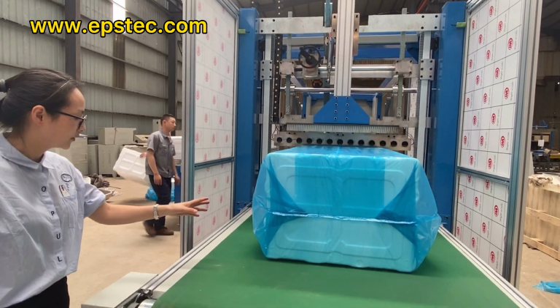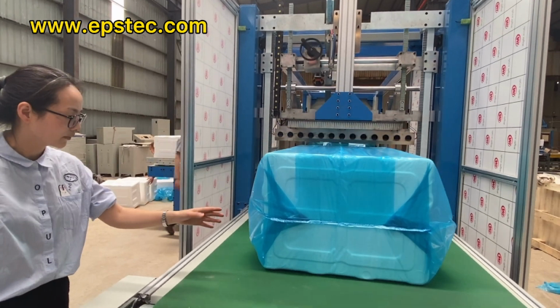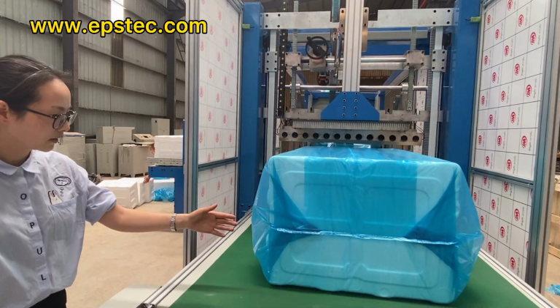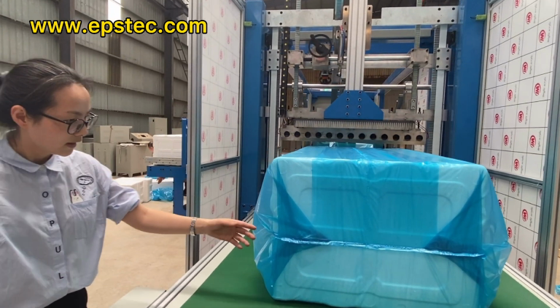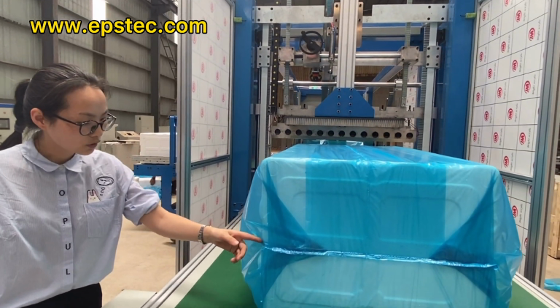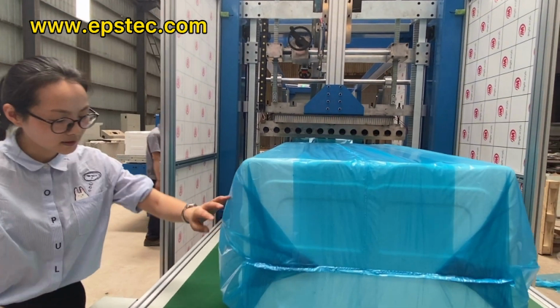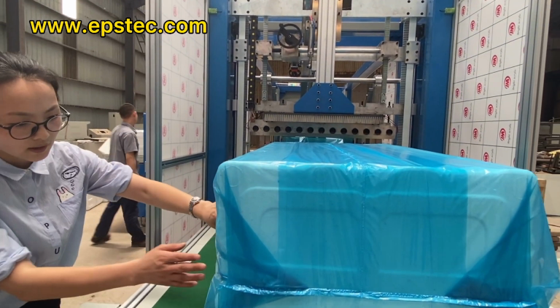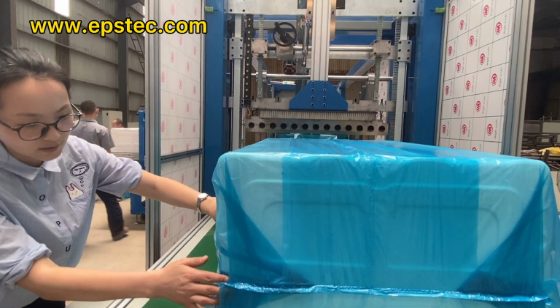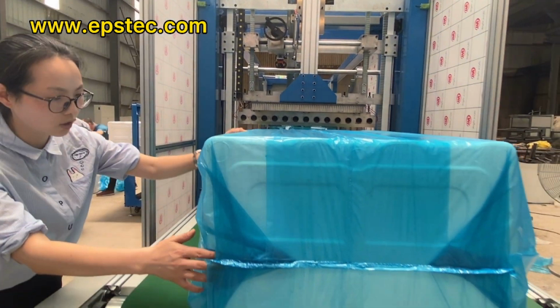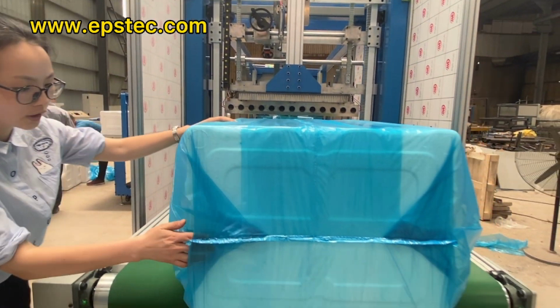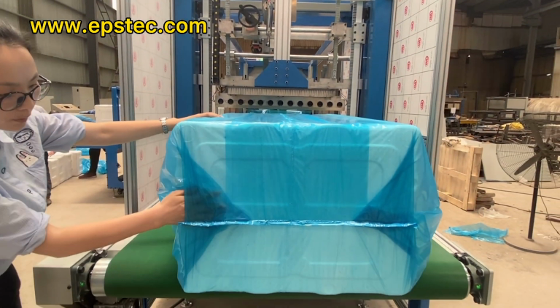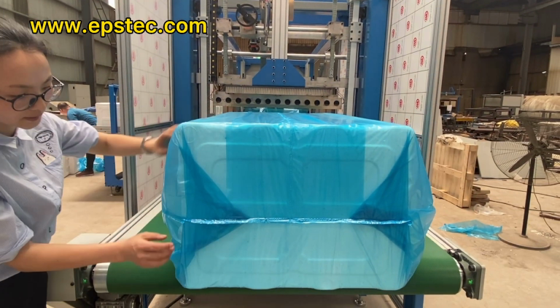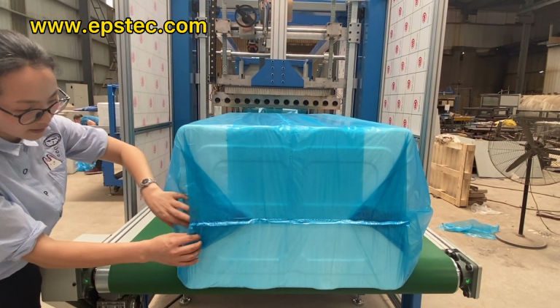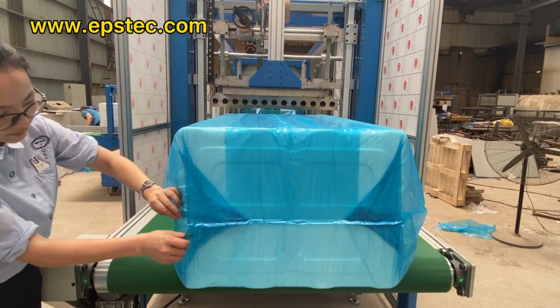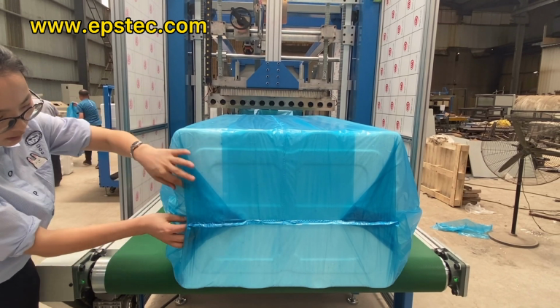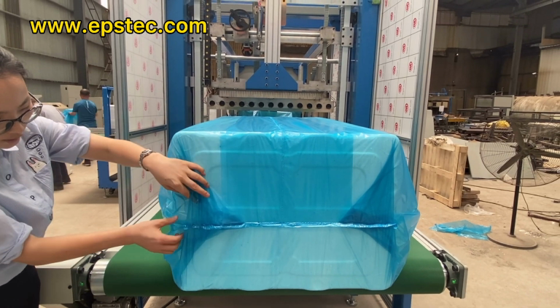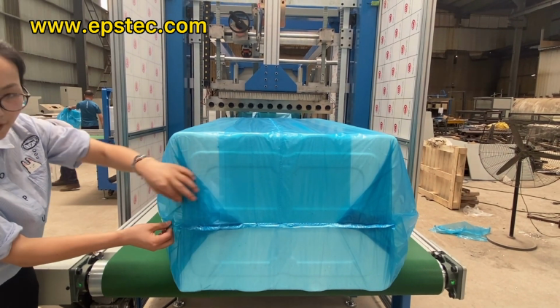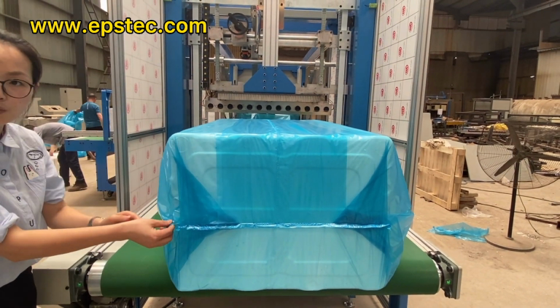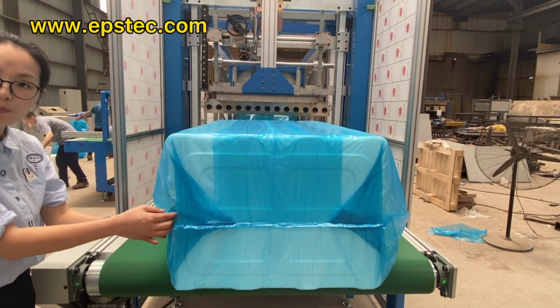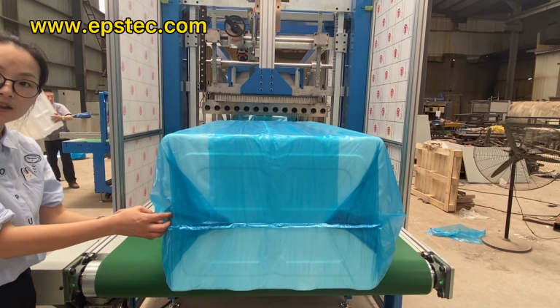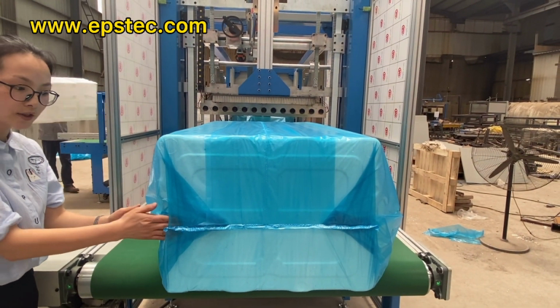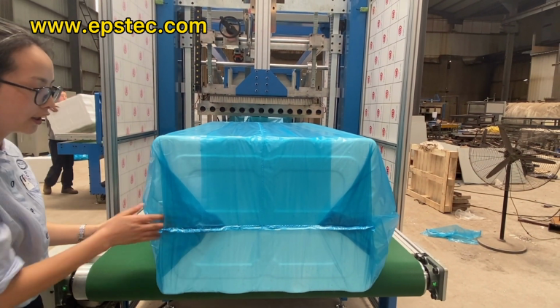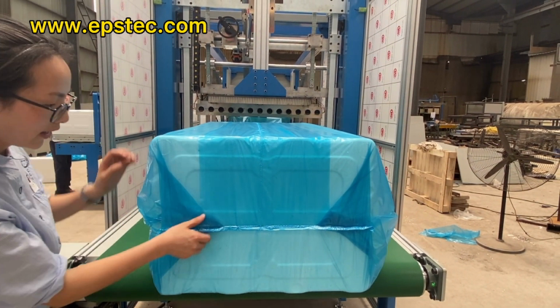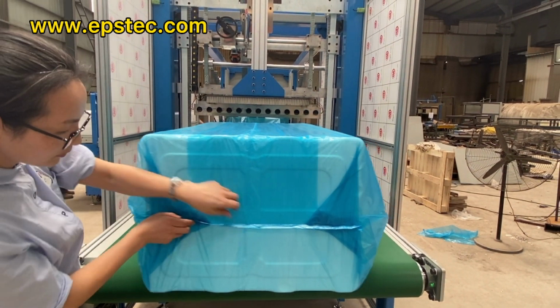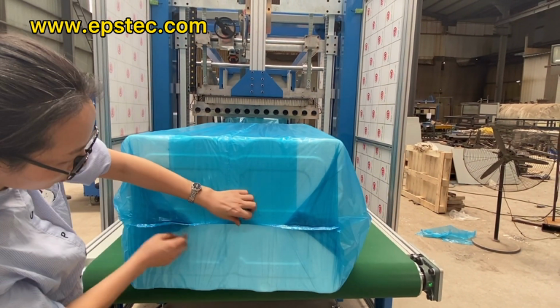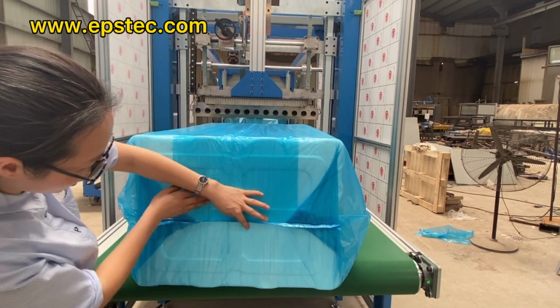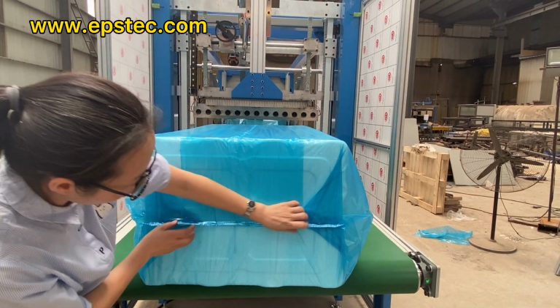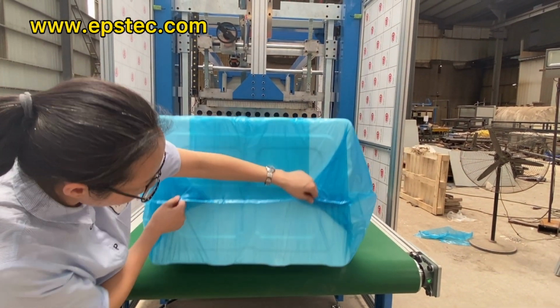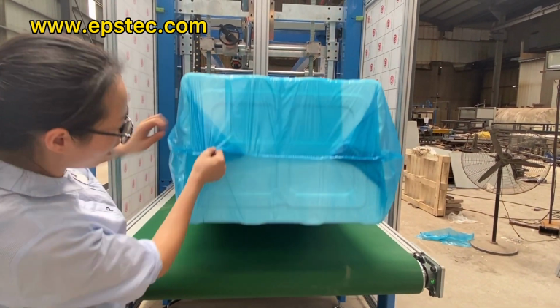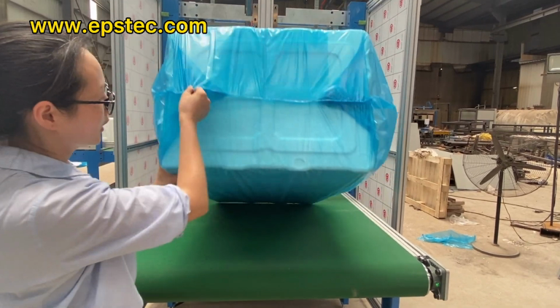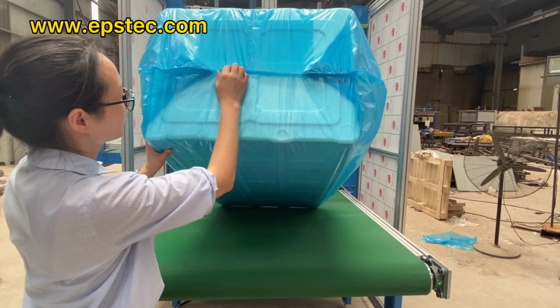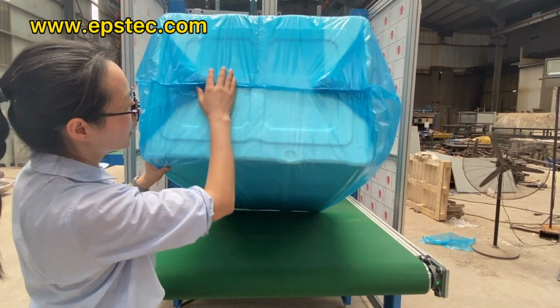The six-side film packaging machine can blow the full corner into the bag with compressed air, so that the packaging looks better.